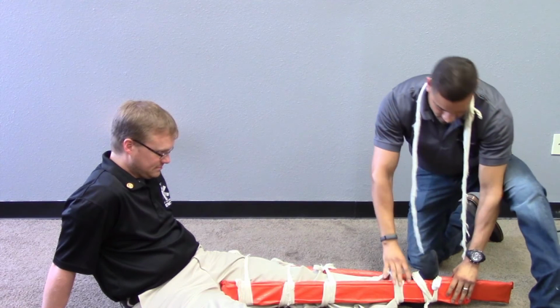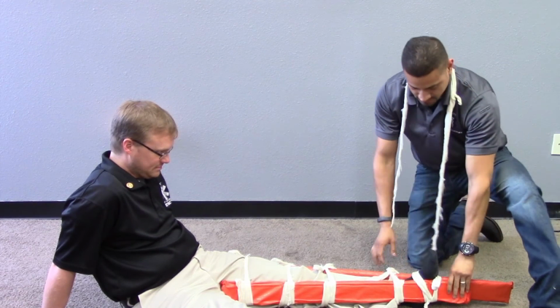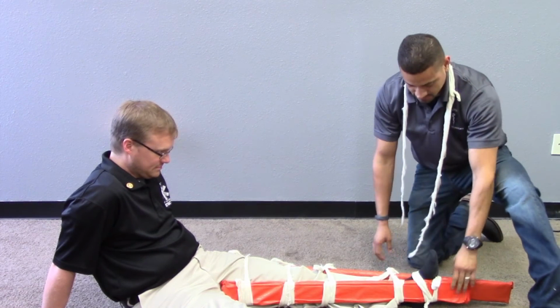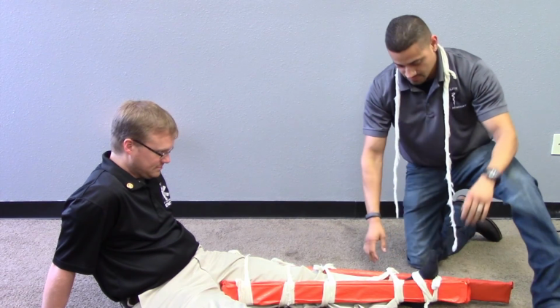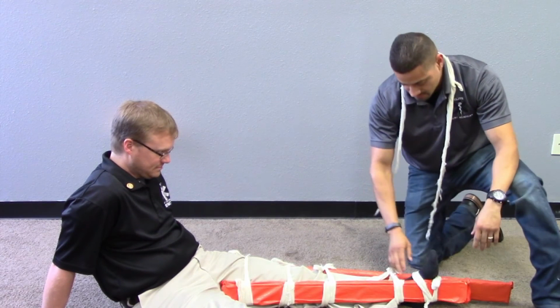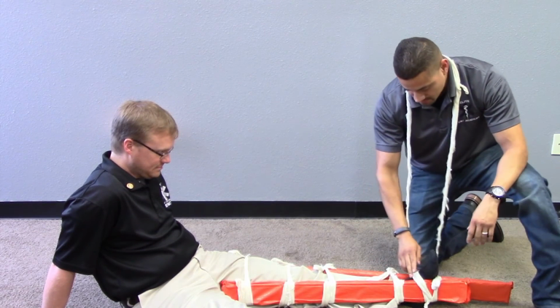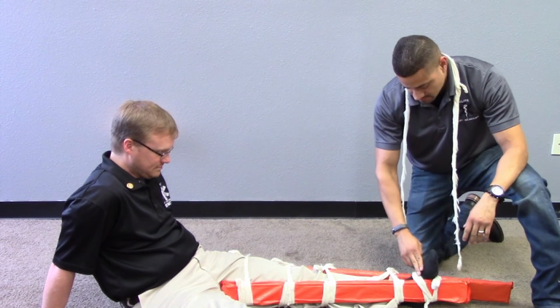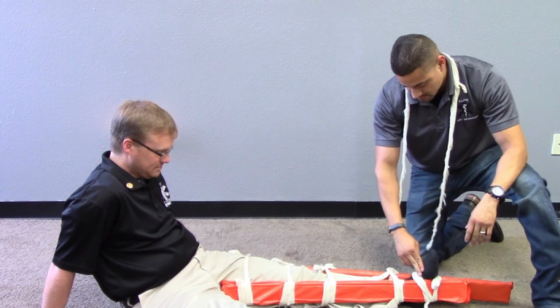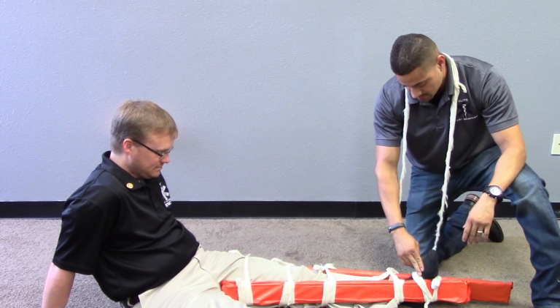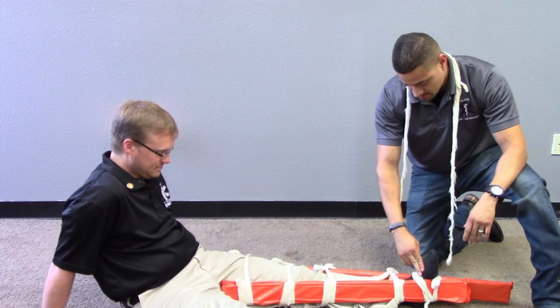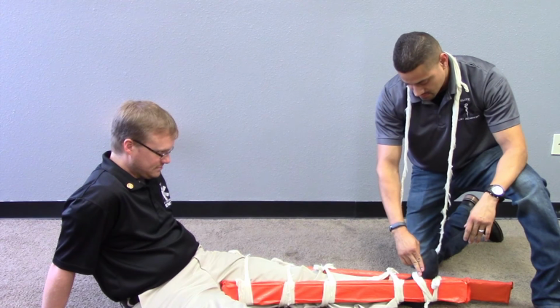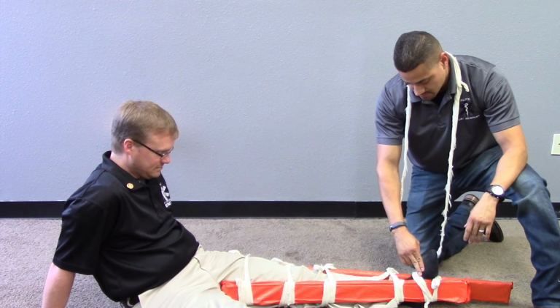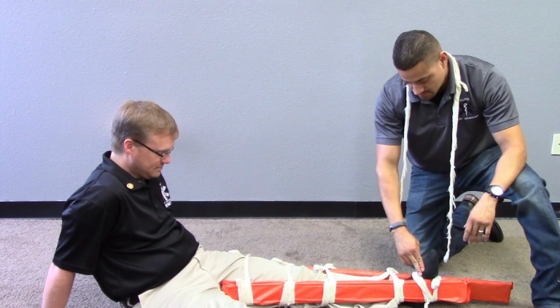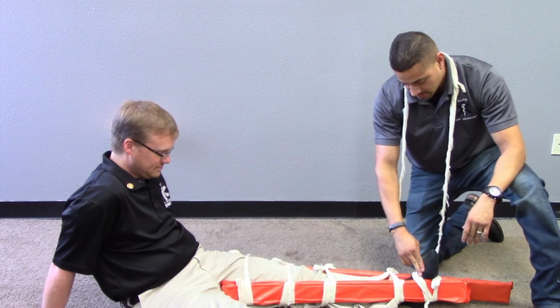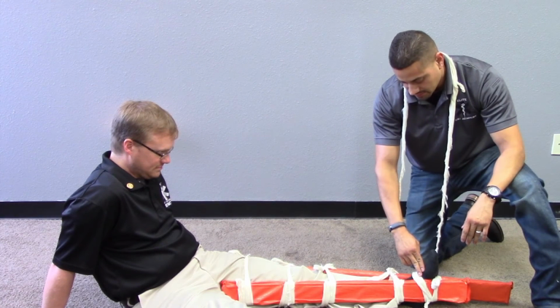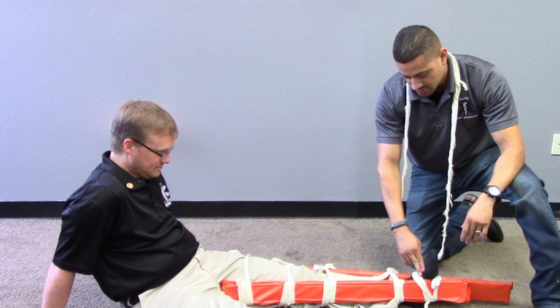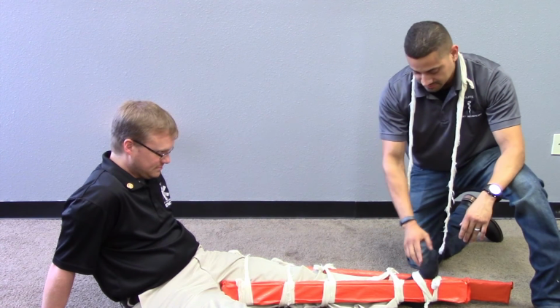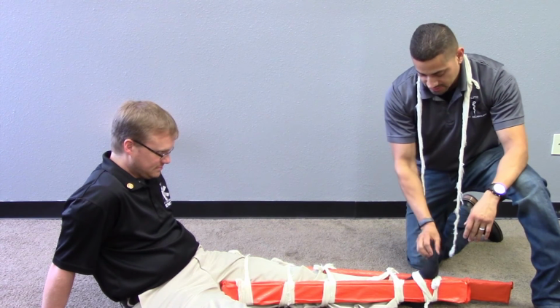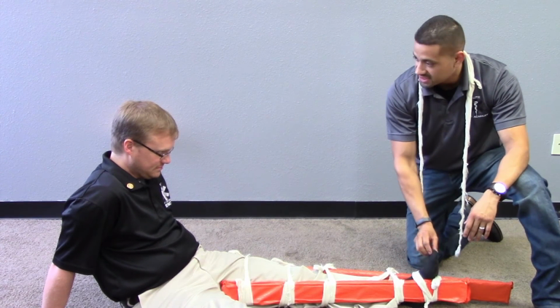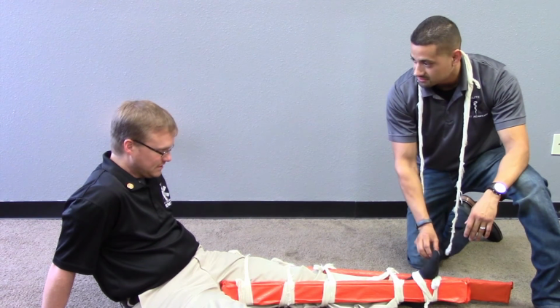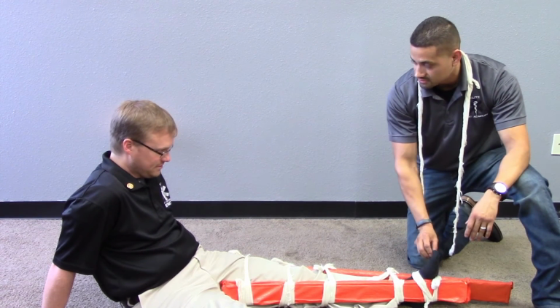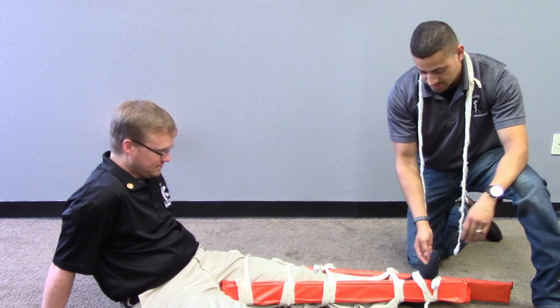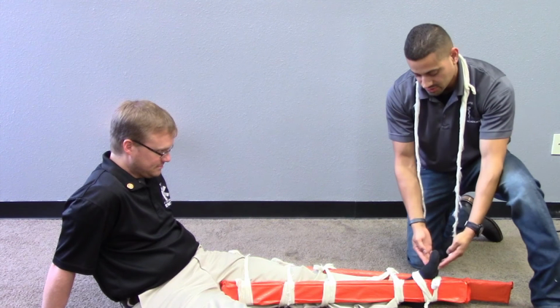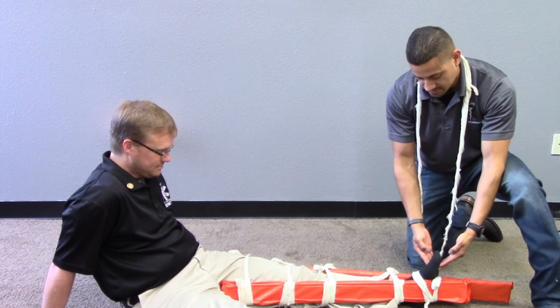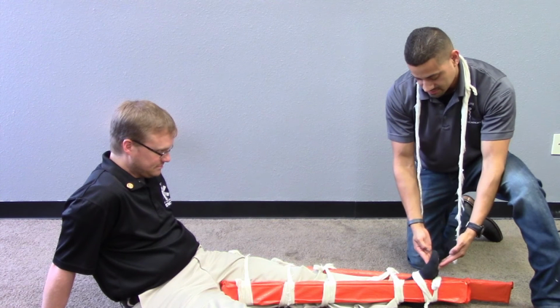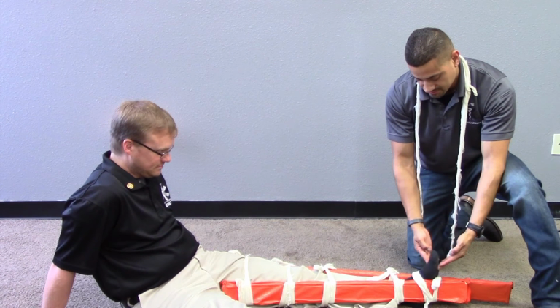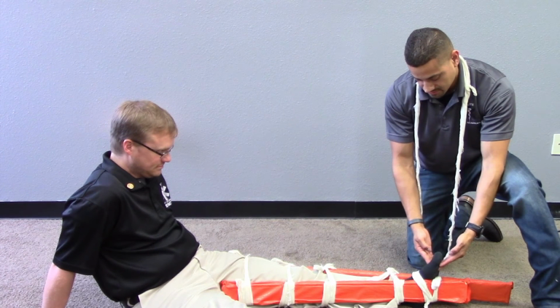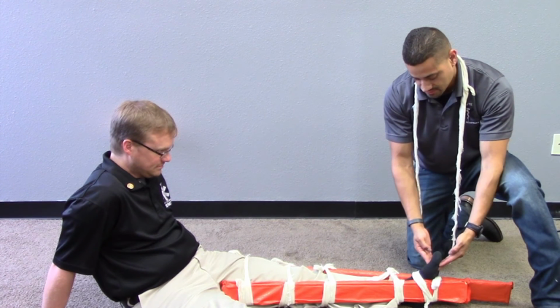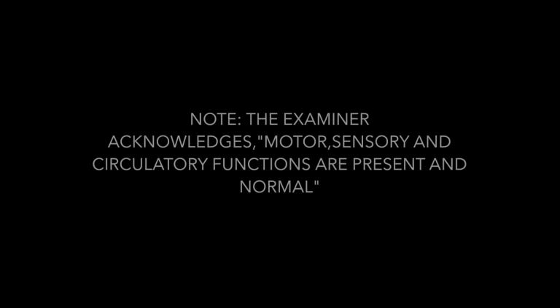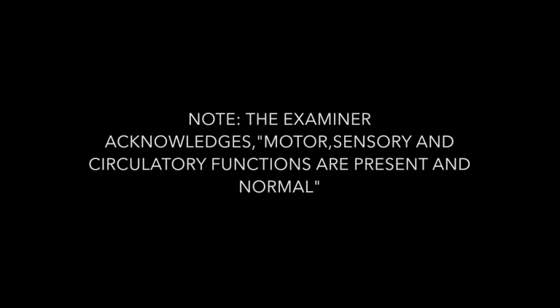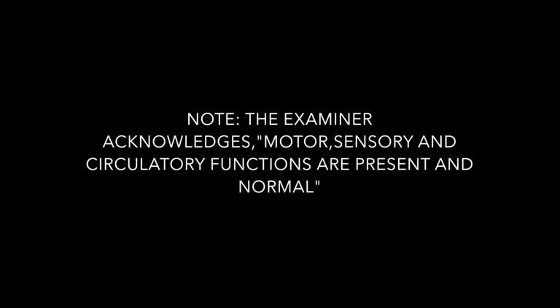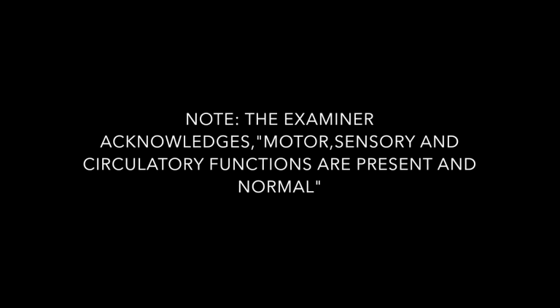Reassess the distal motor, sensory, and circulatory functions in the injured extremity. Feel the pulse? Feel me touching you? Yes sir. Can you wiggle your toes?